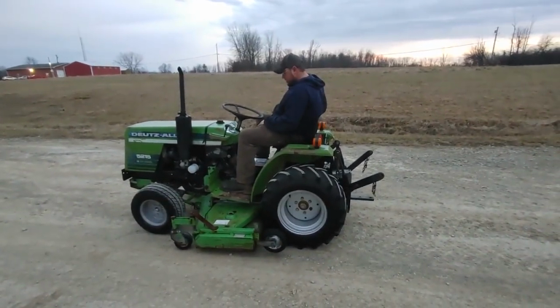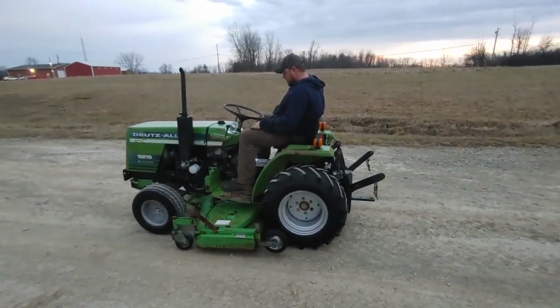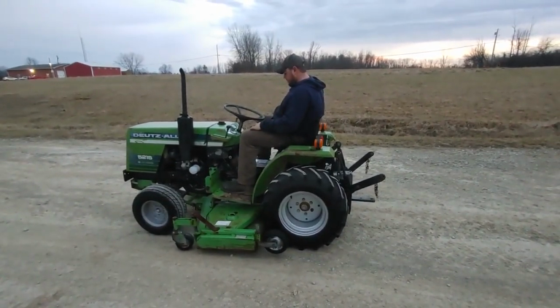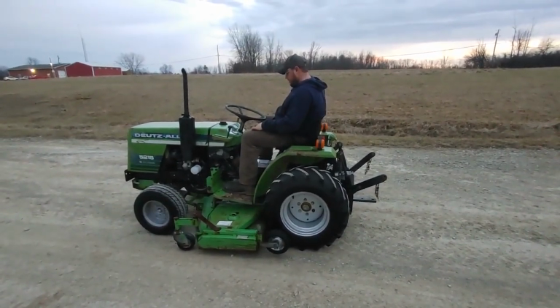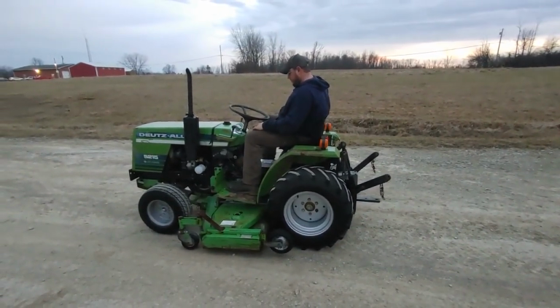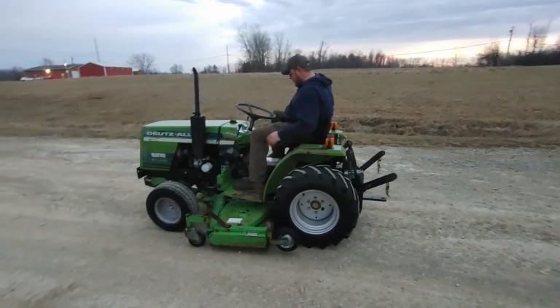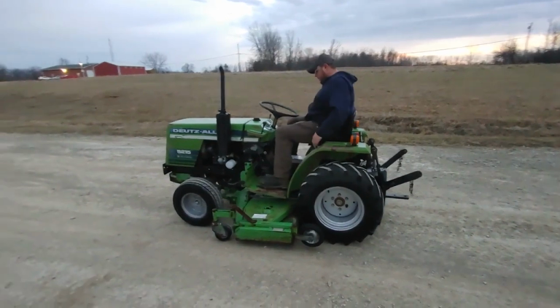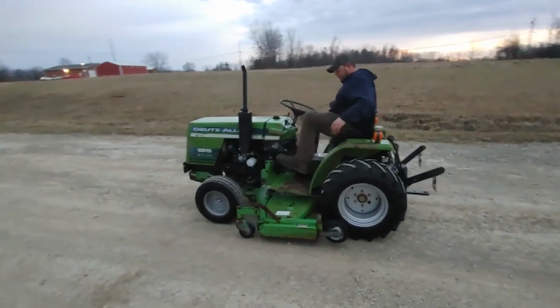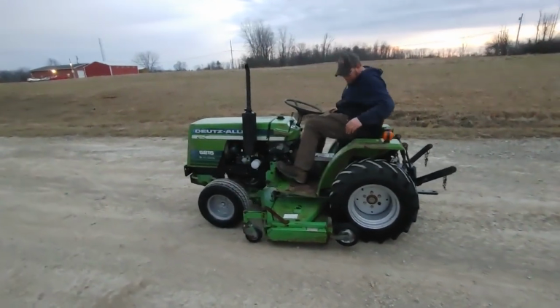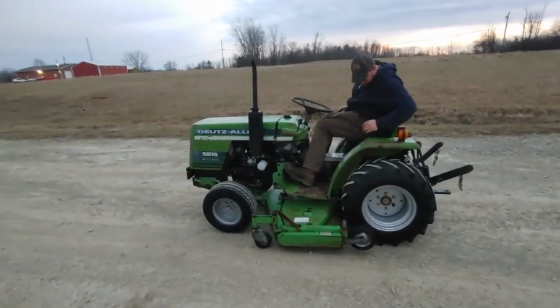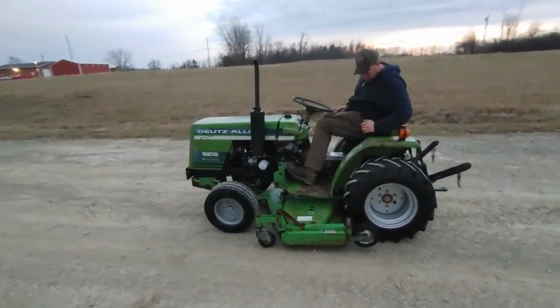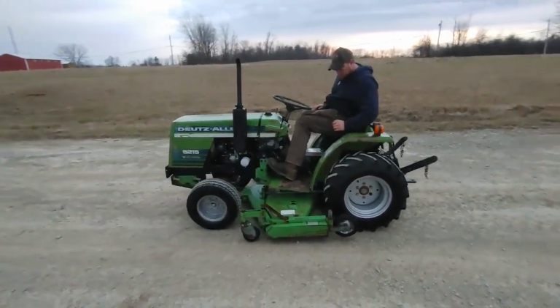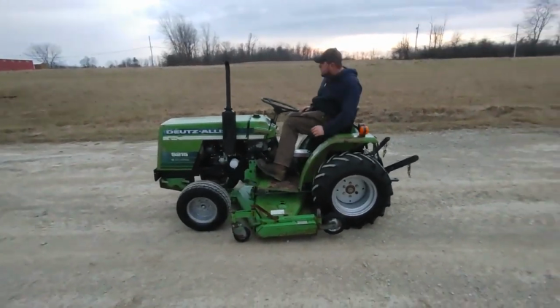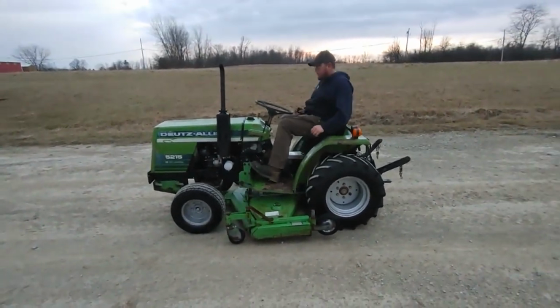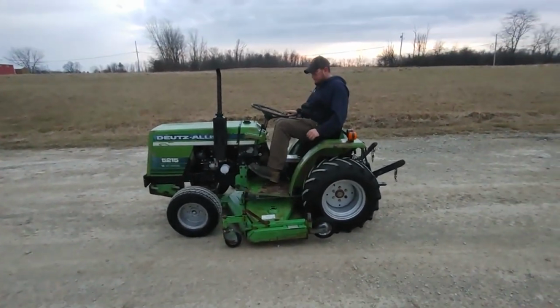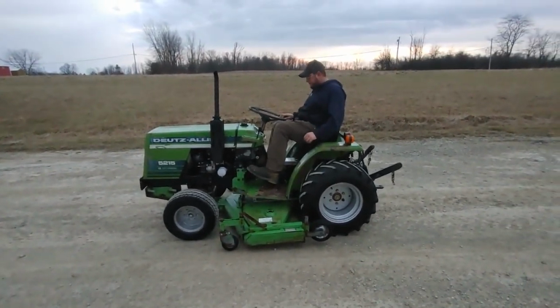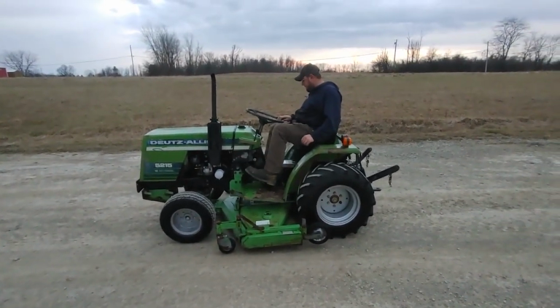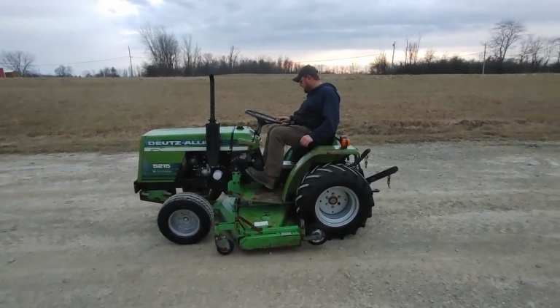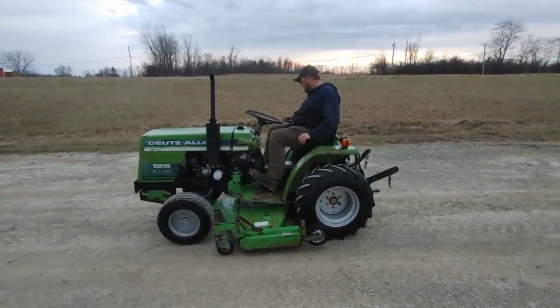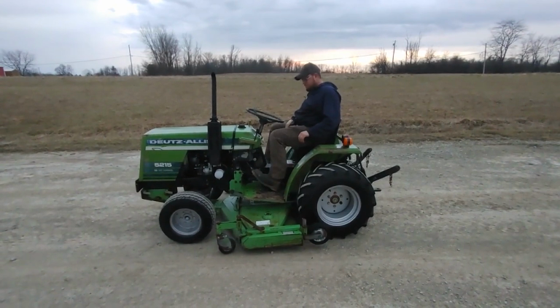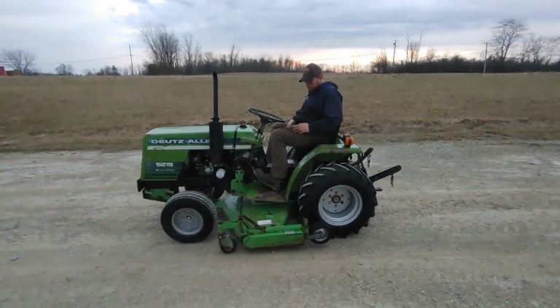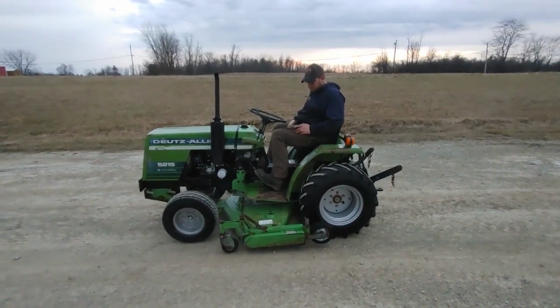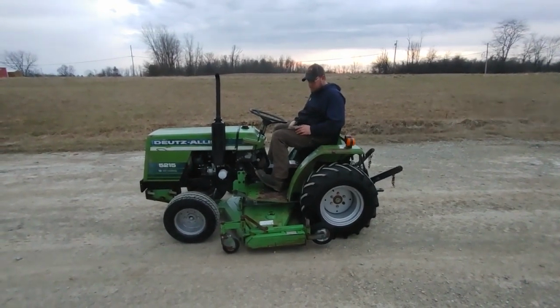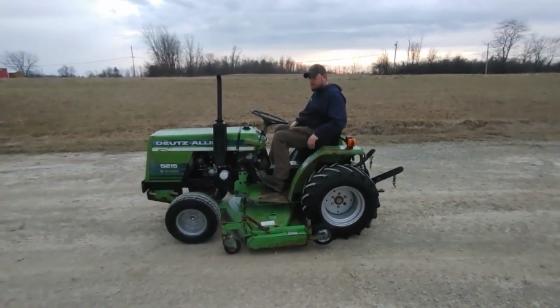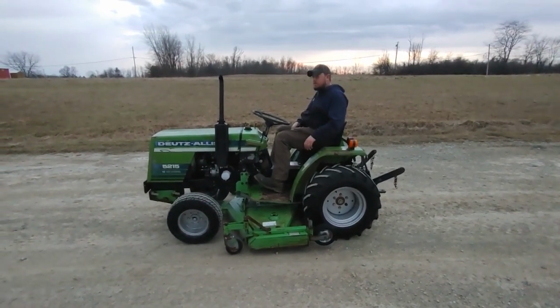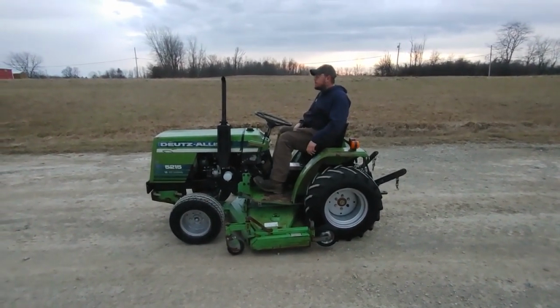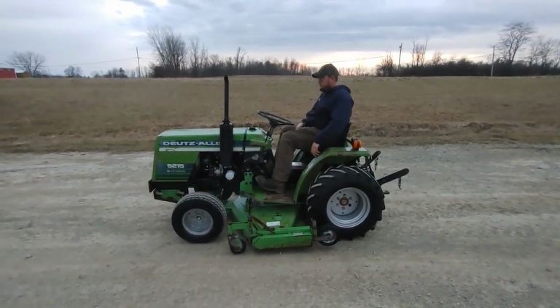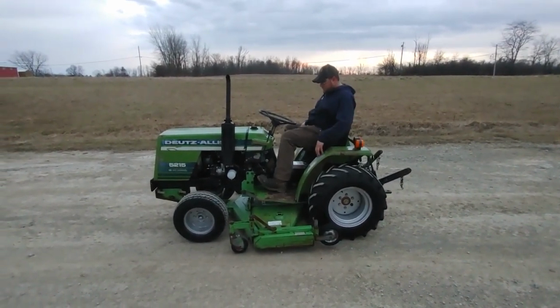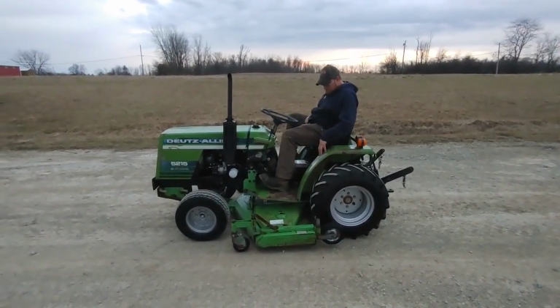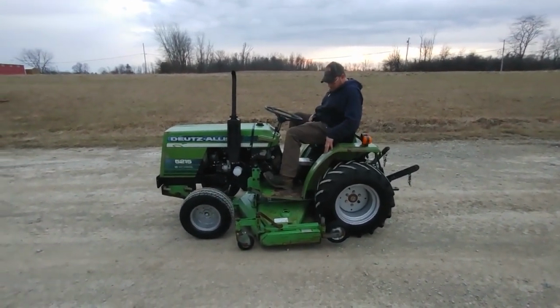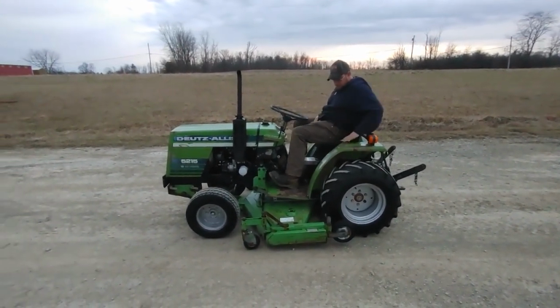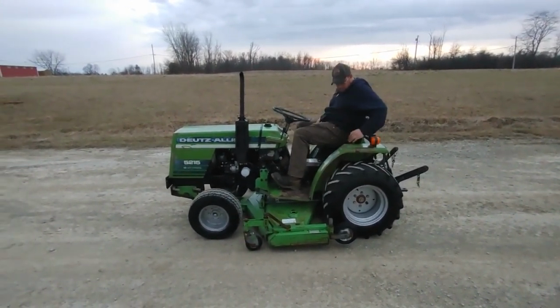There's your deck and your three point. We'll start the mower up here for you. That all works like it should. I'll give you a quick walk around here of it.